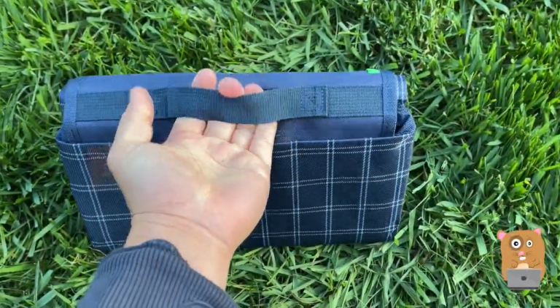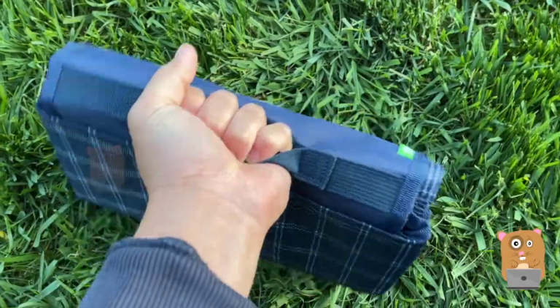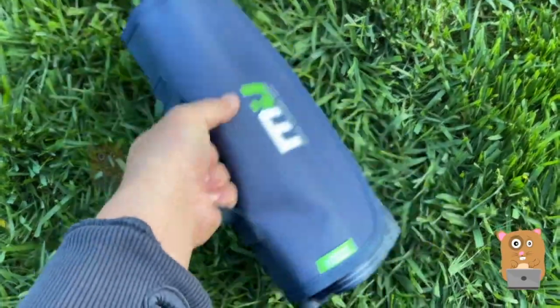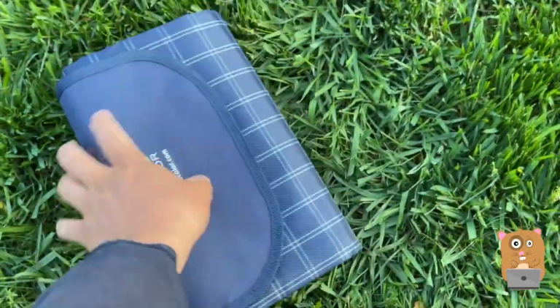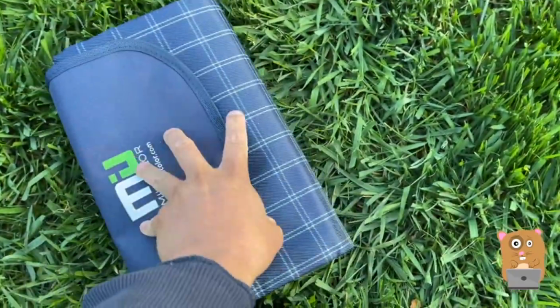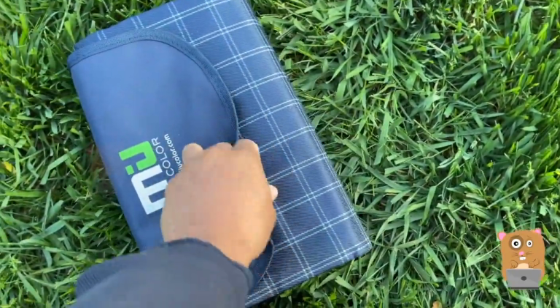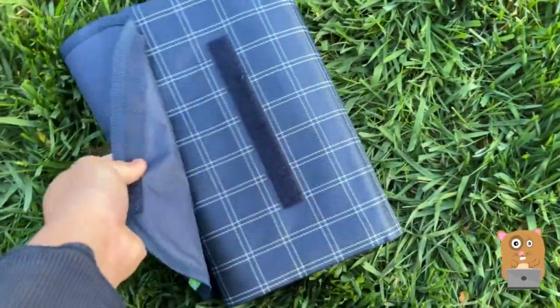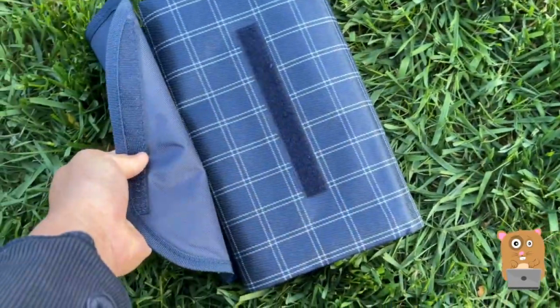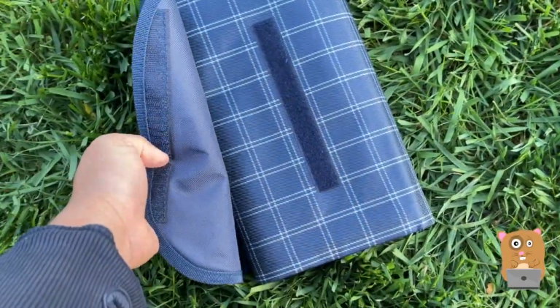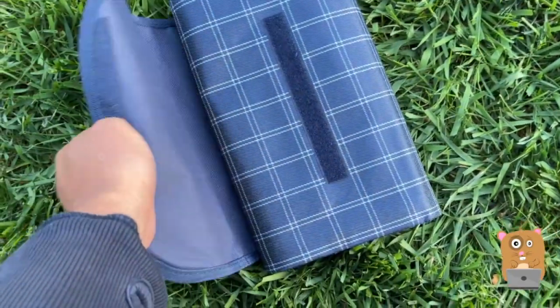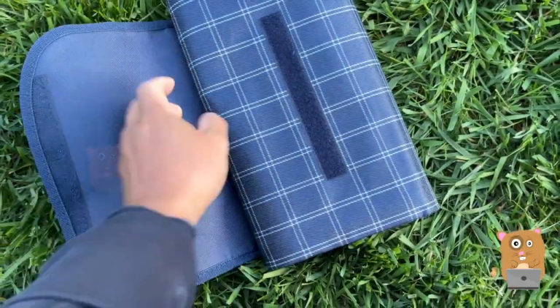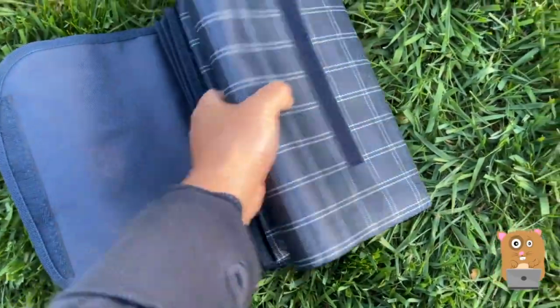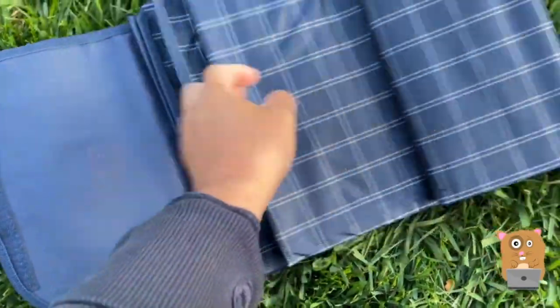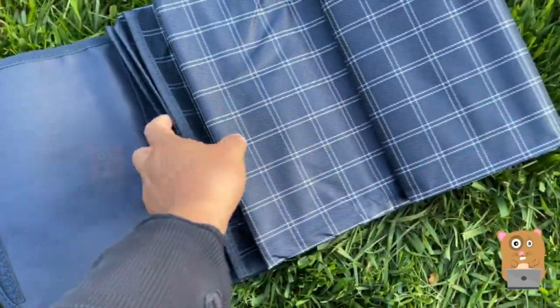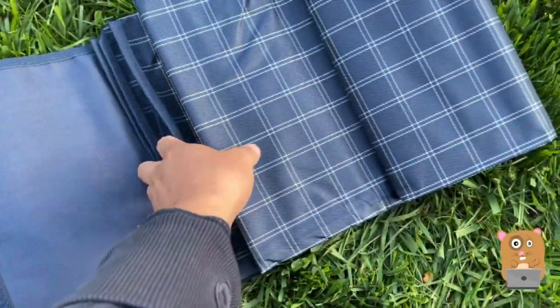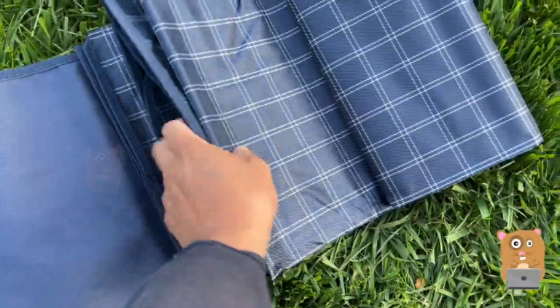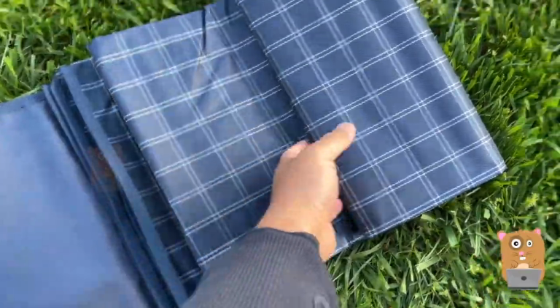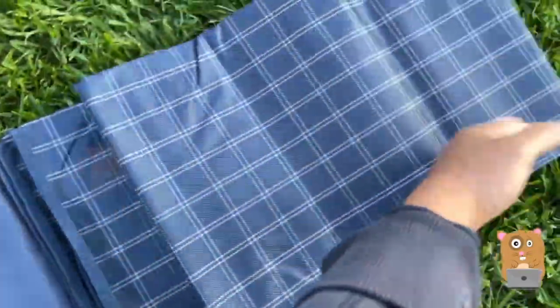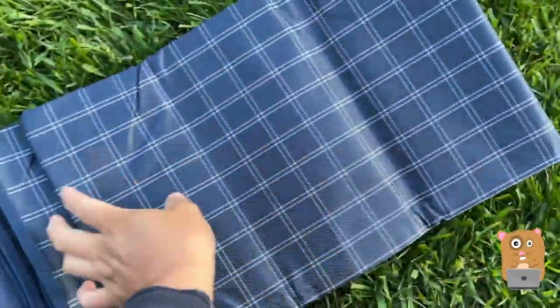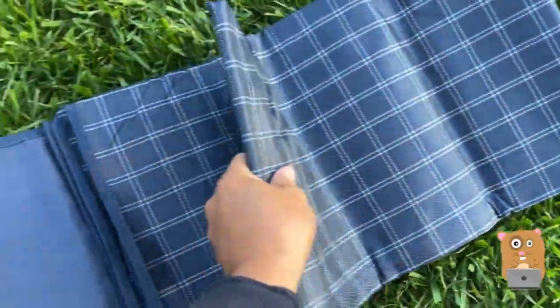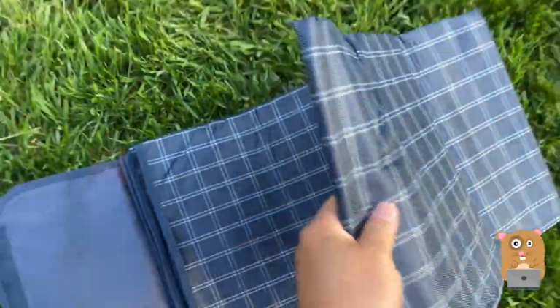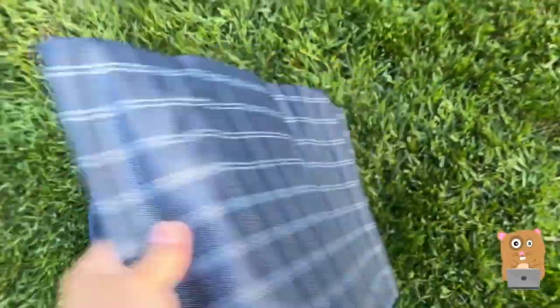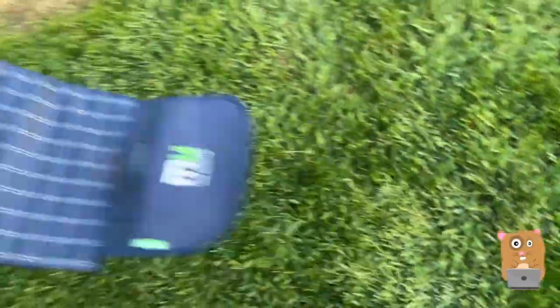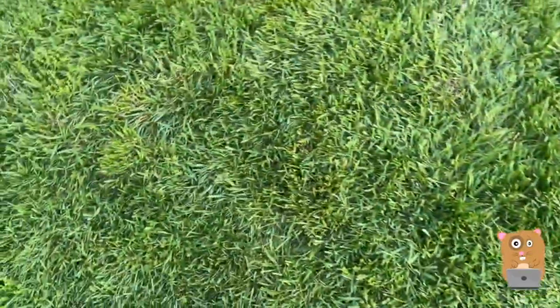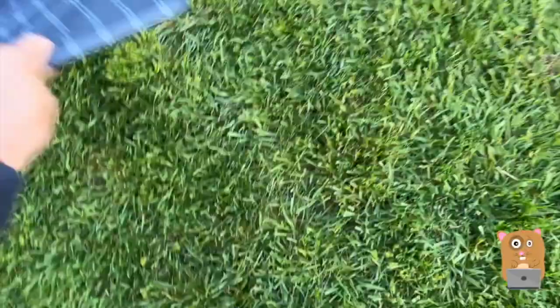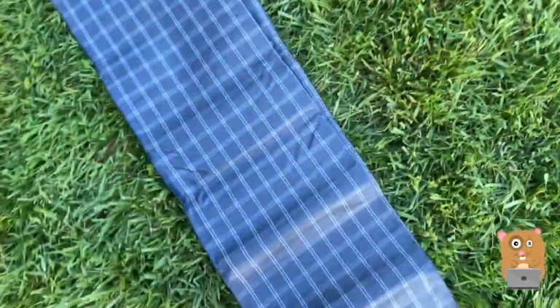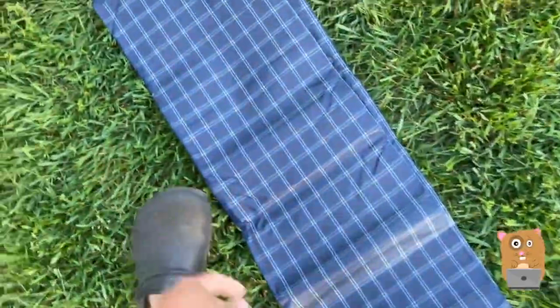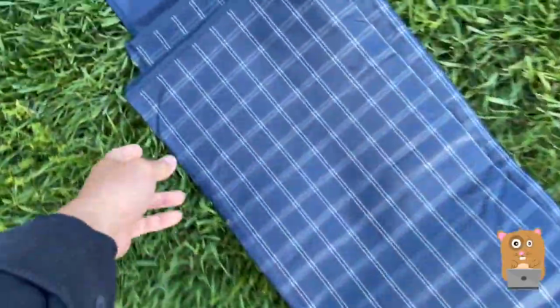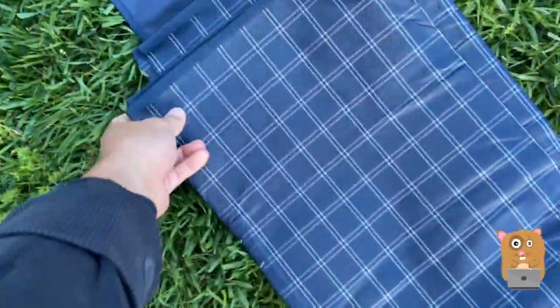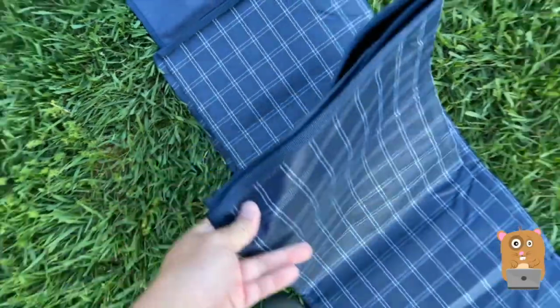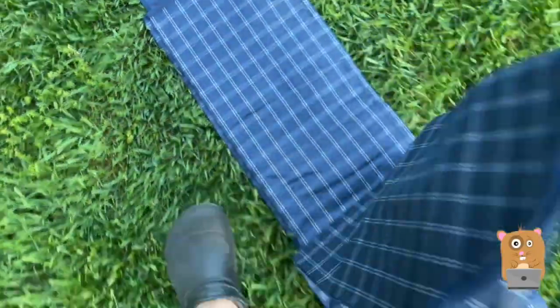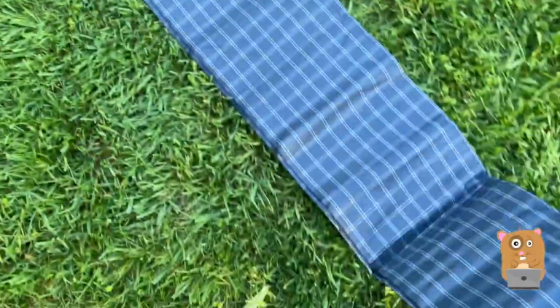Got a handle right here. Velcro close. And to unroll it, just lay it out.